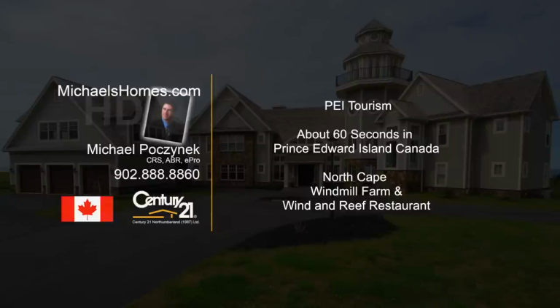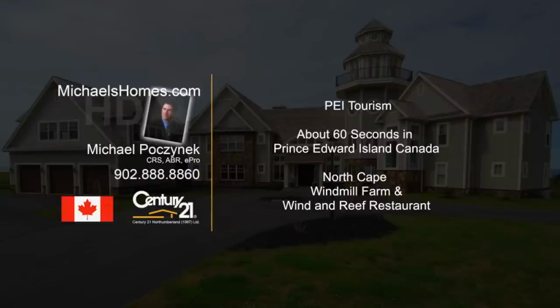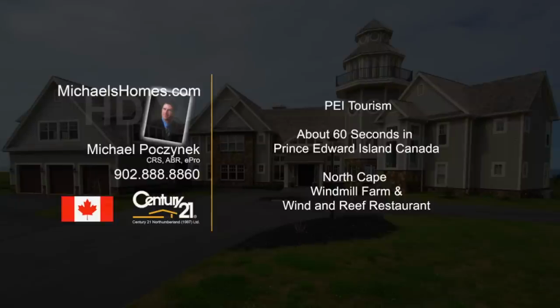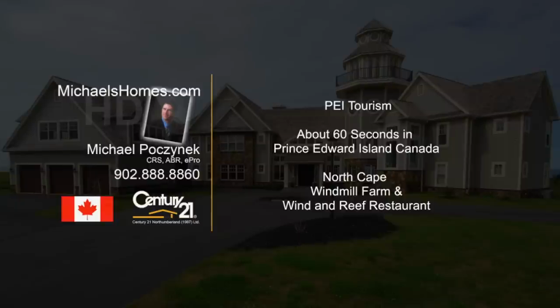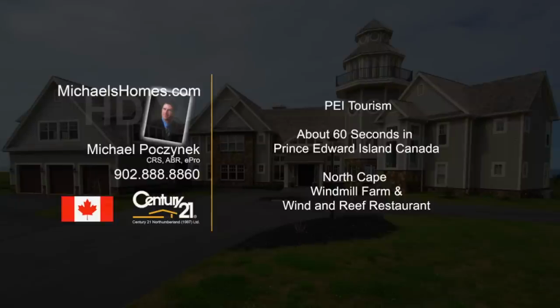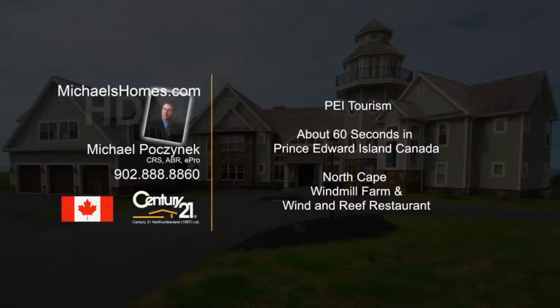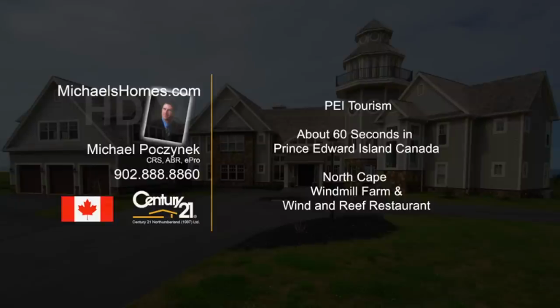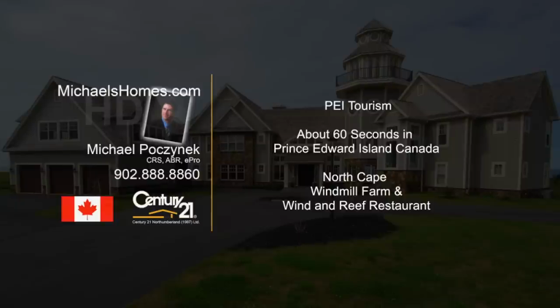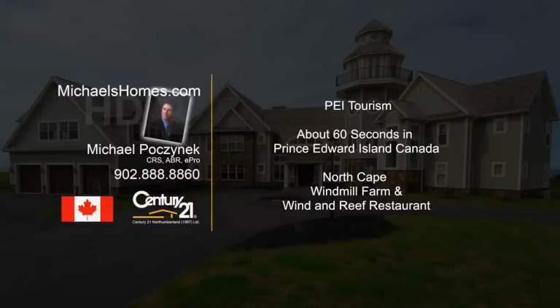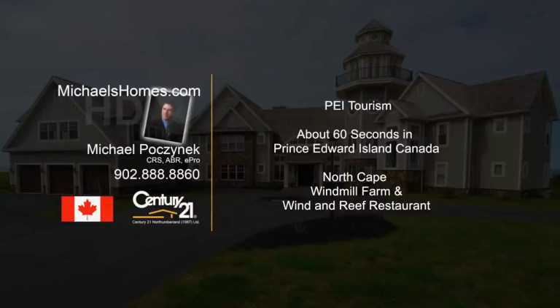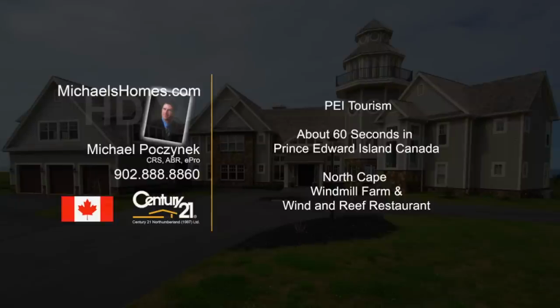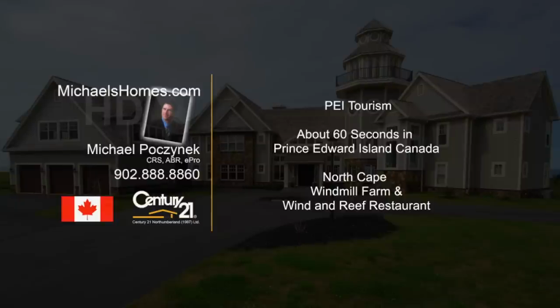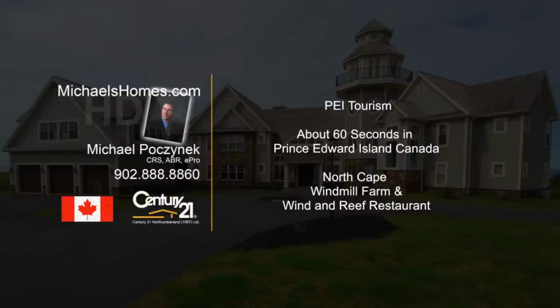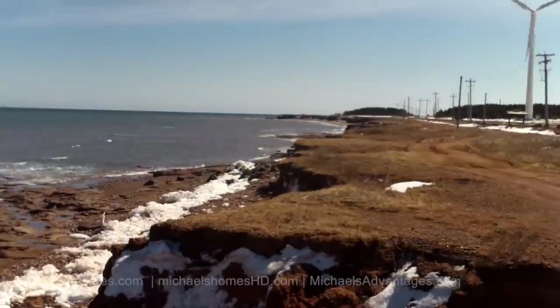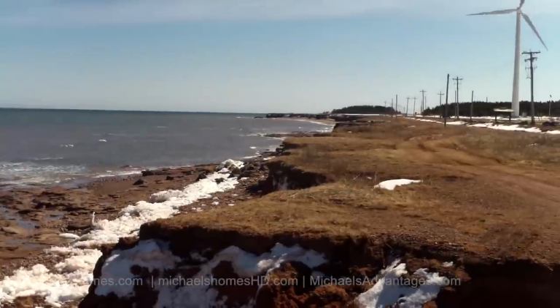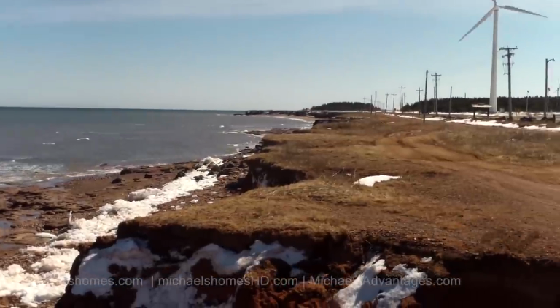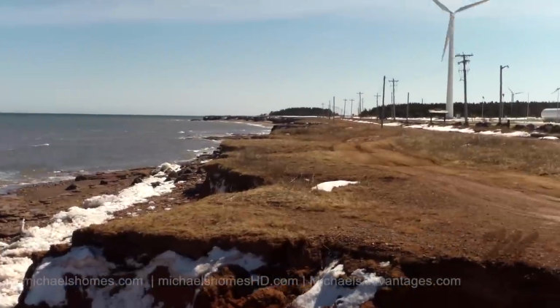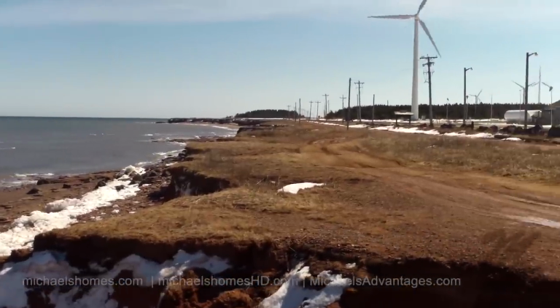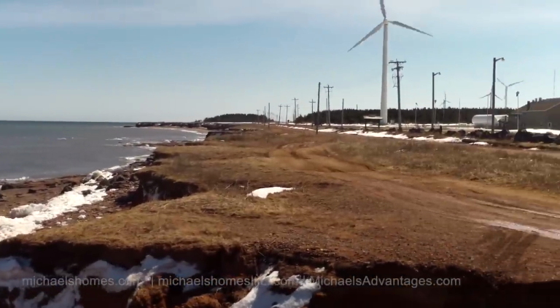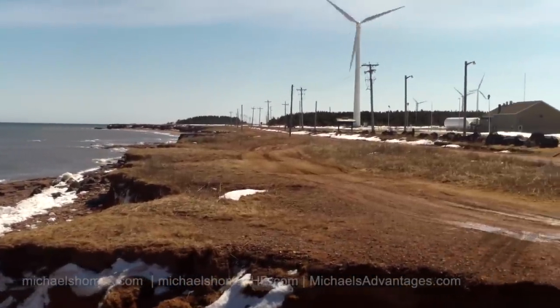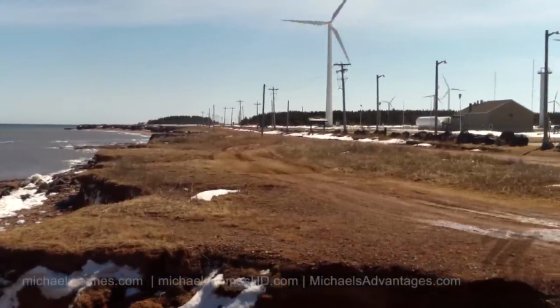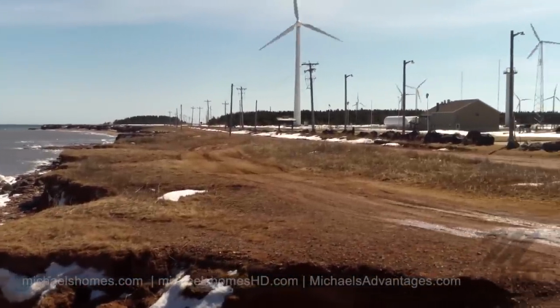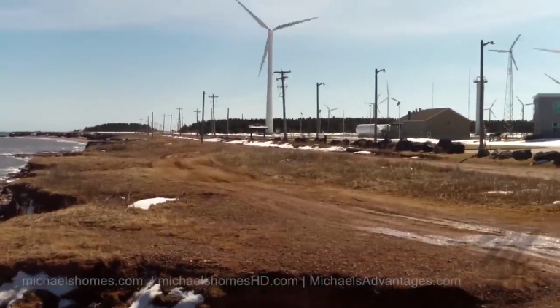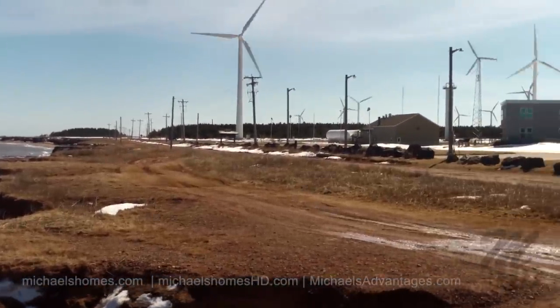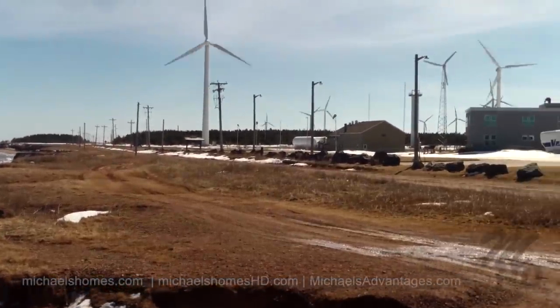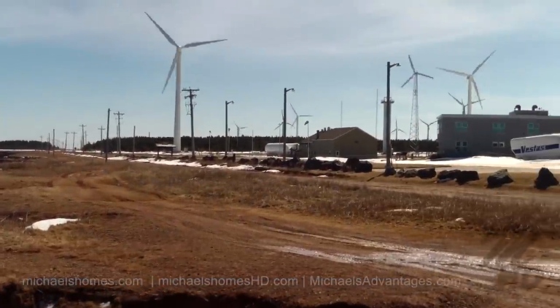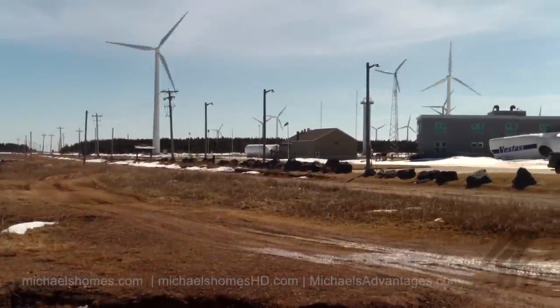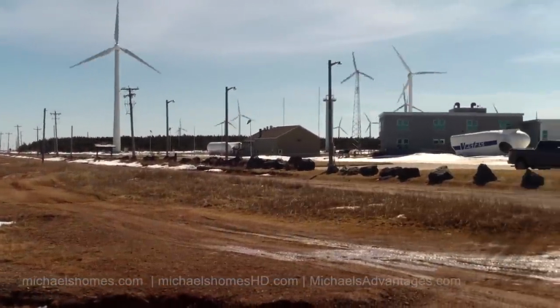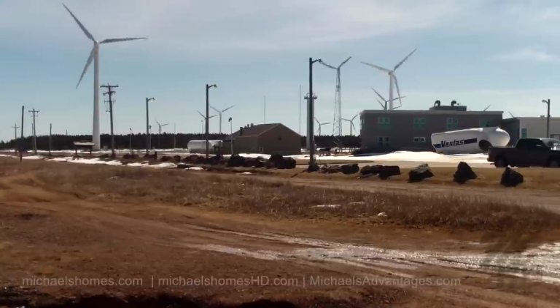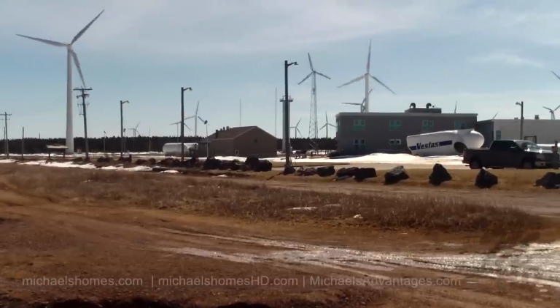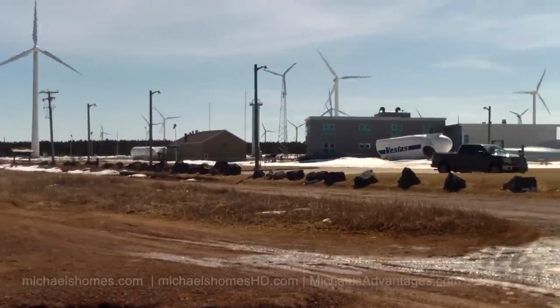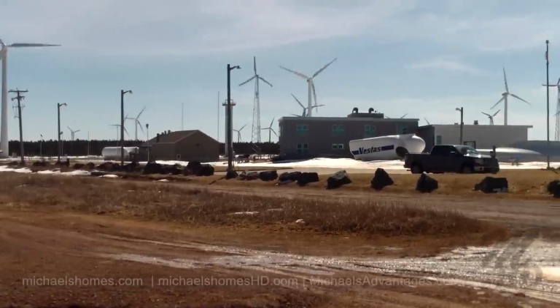Hello and welcome to Michael's Homes HD, Prince Edward Island's number one source for high-definition real-estate video. Here we are at North Cape, which is the end of the island, west of Summerside and Charlottetown.